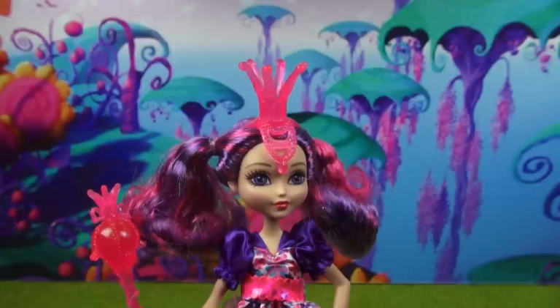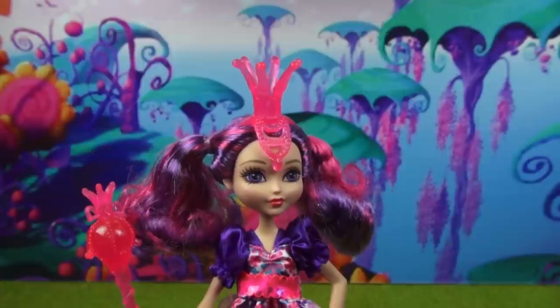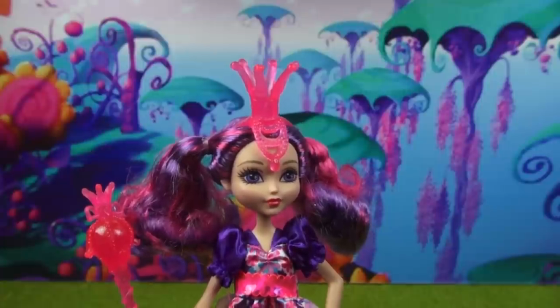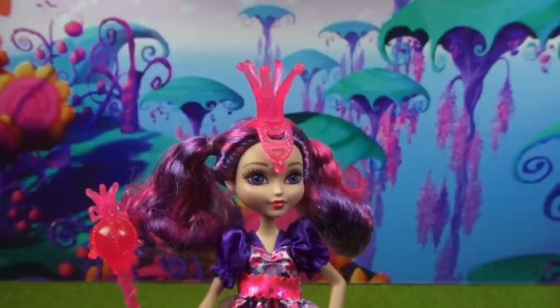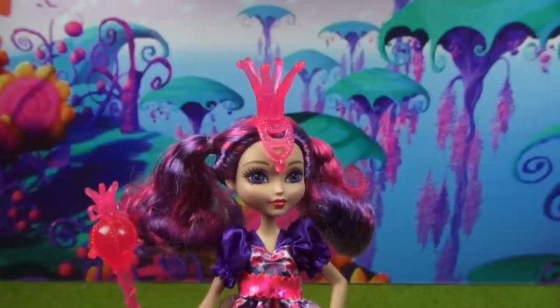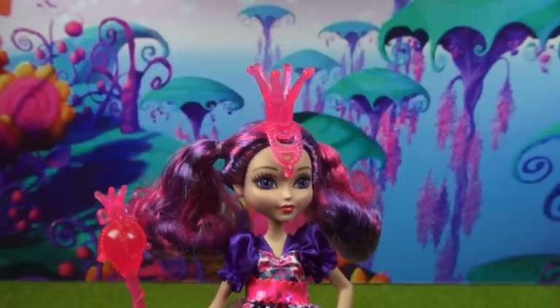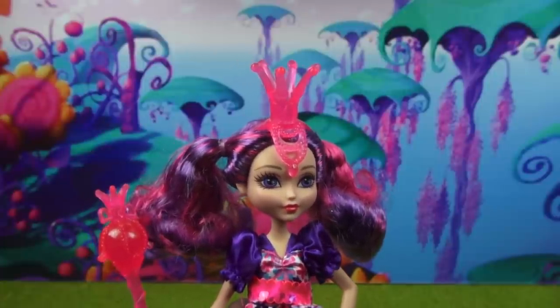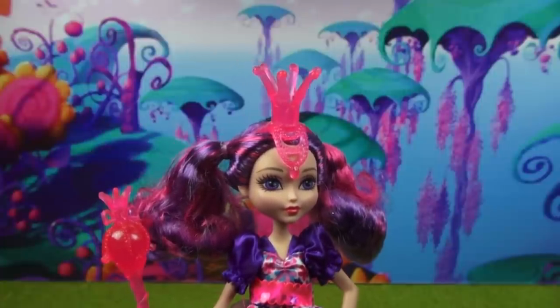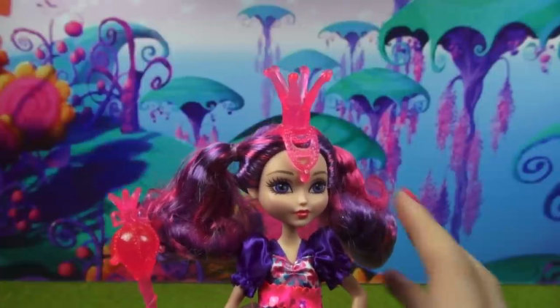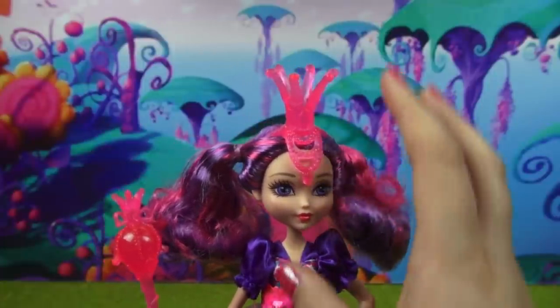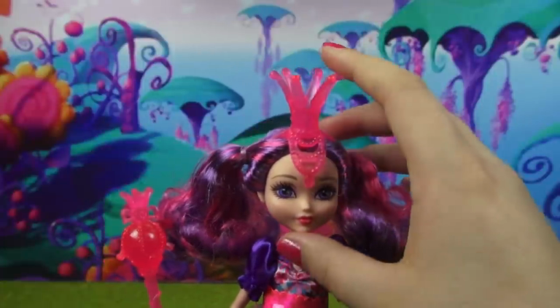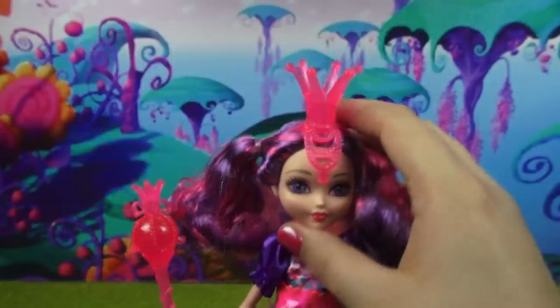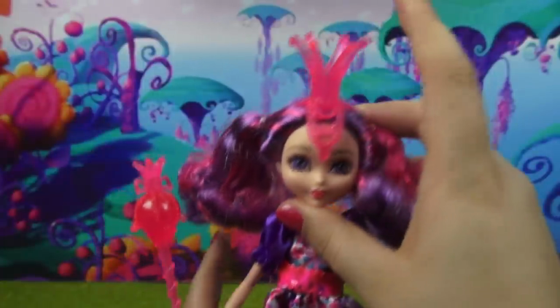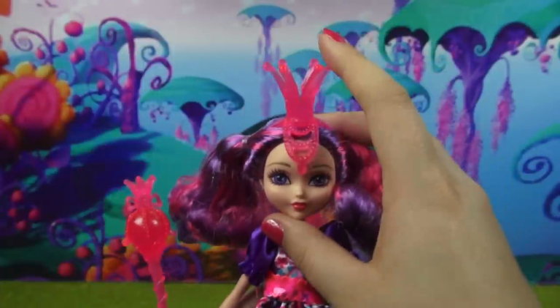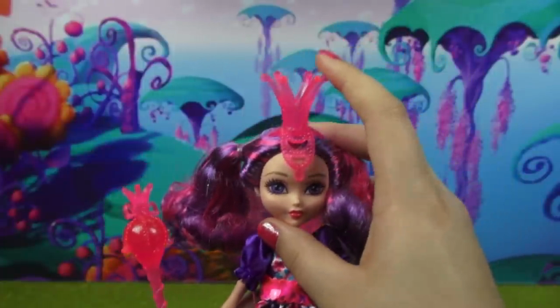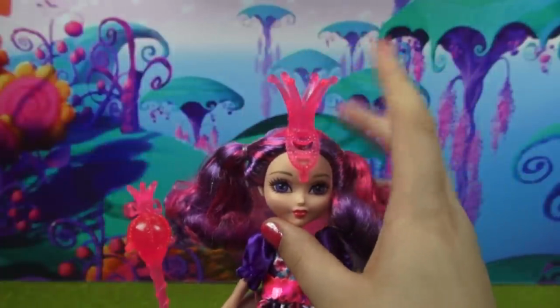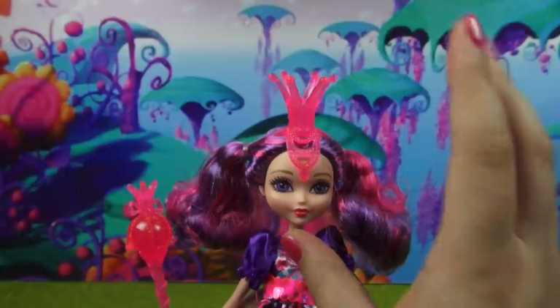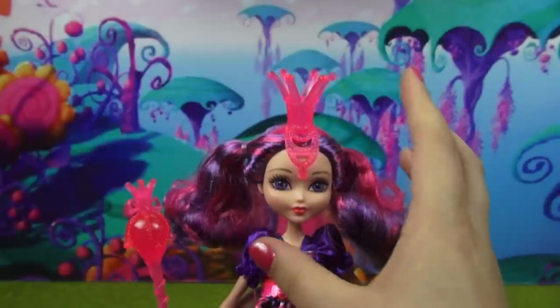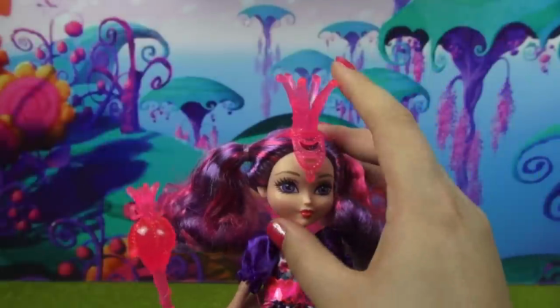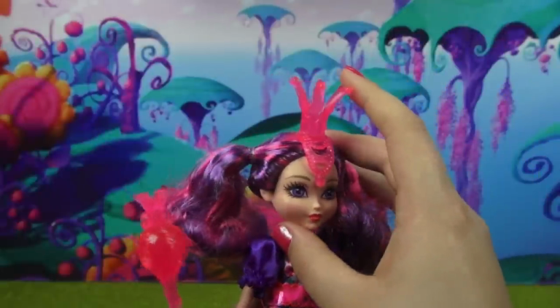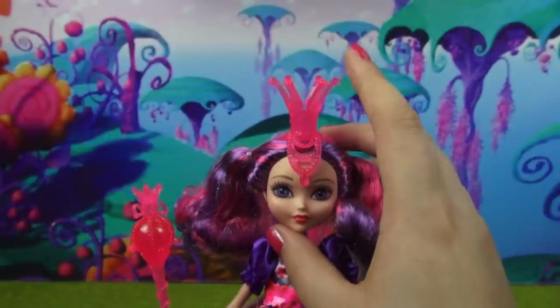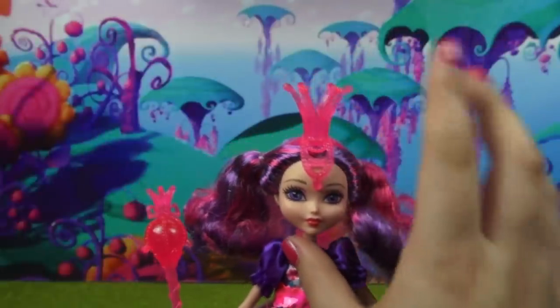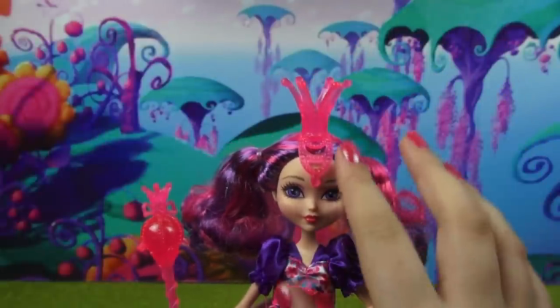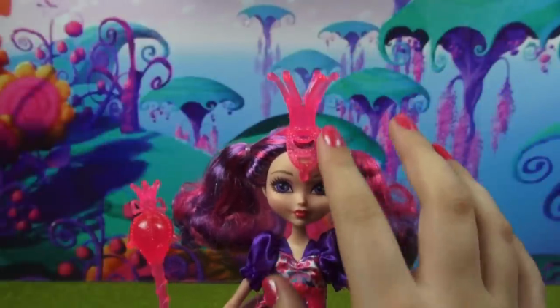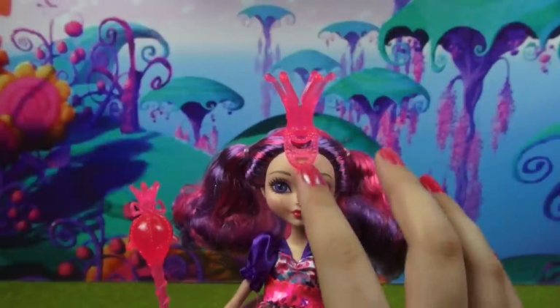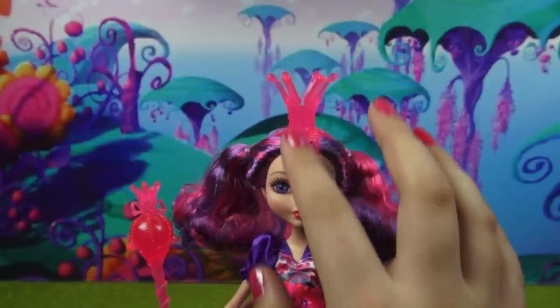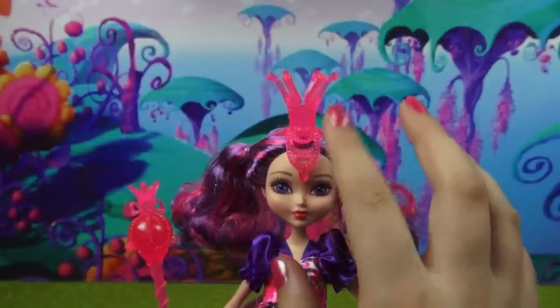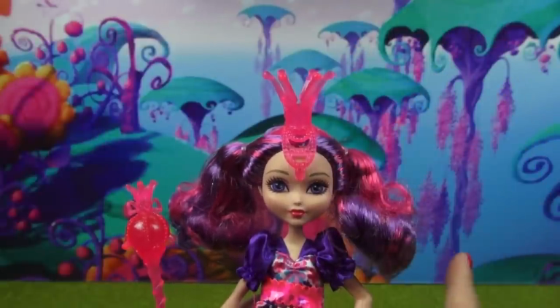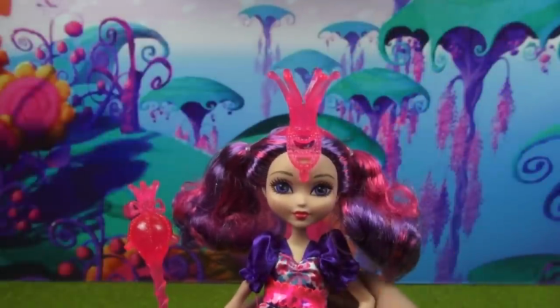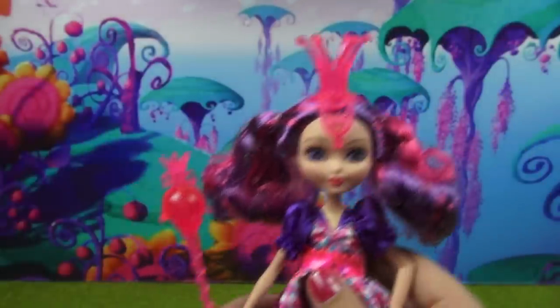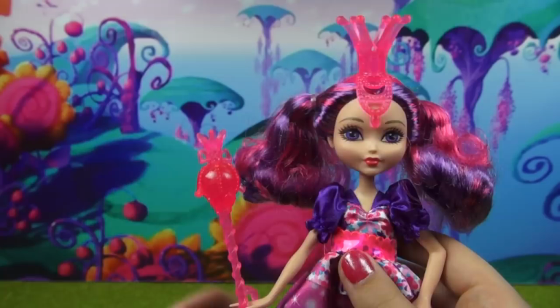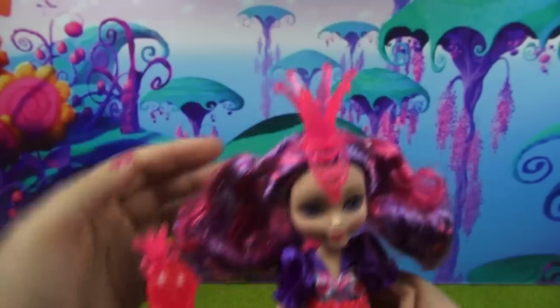Moving on to her accessories, these also look totally different in this doll than they do in the movie. Both of them are this really crazy neon pink clear material, which I actually really like. And I love this little dangly detail here — it just adds a lot of character.